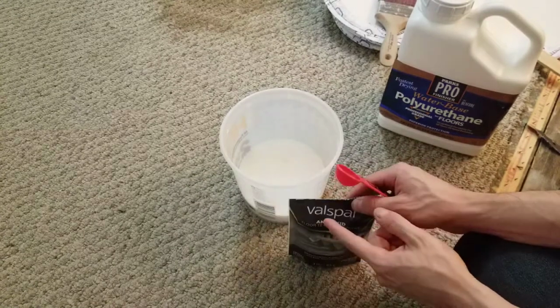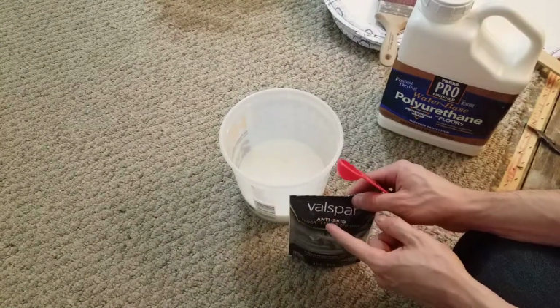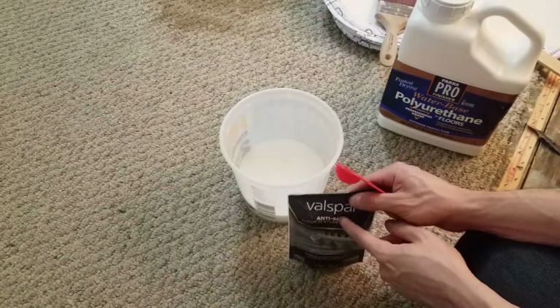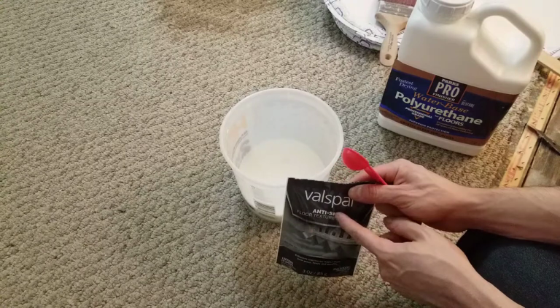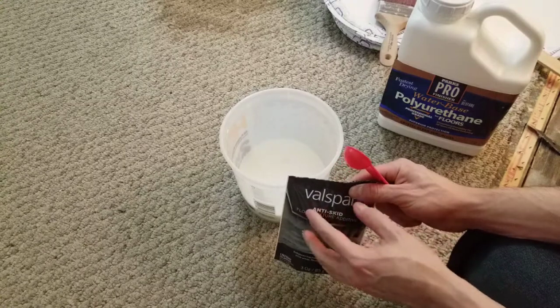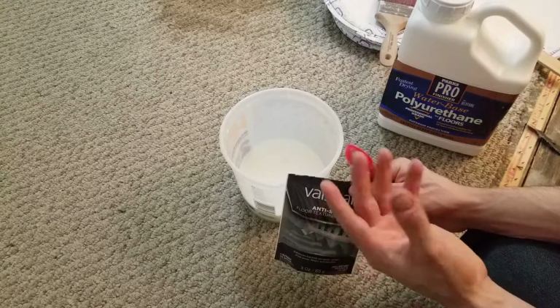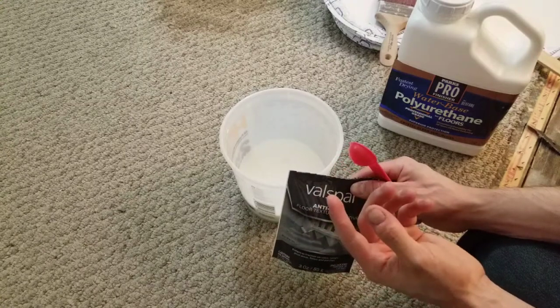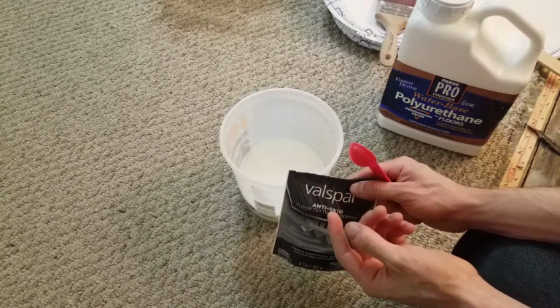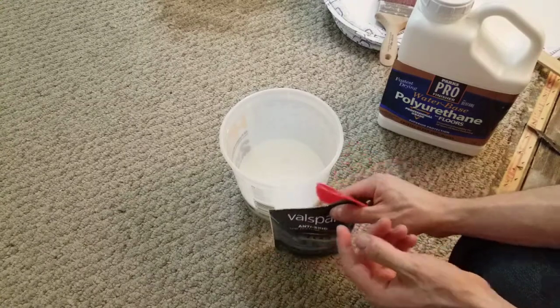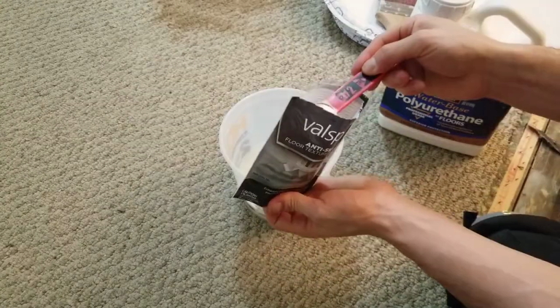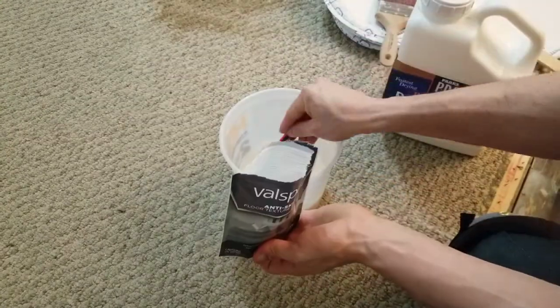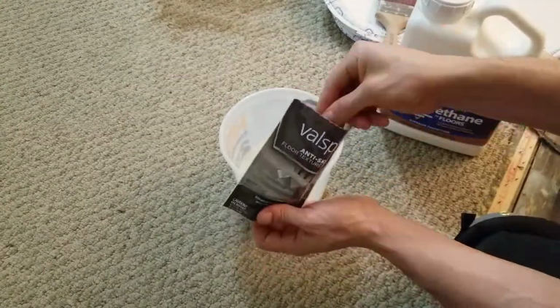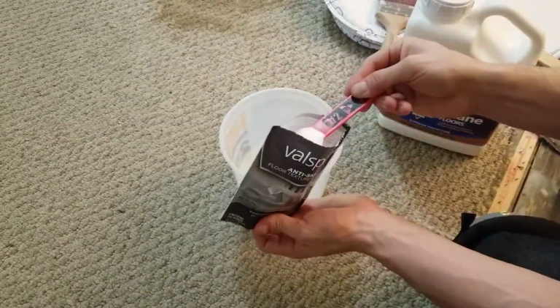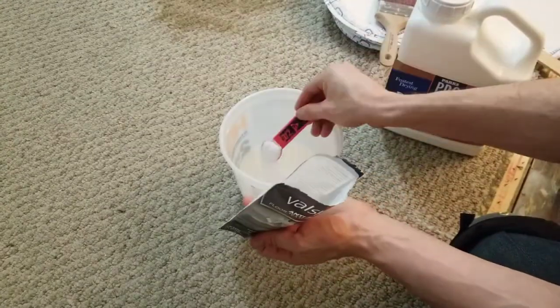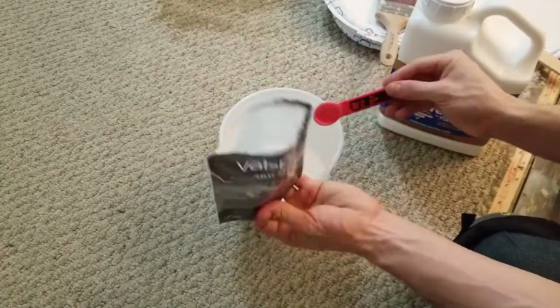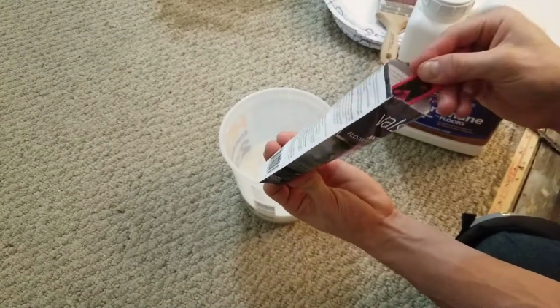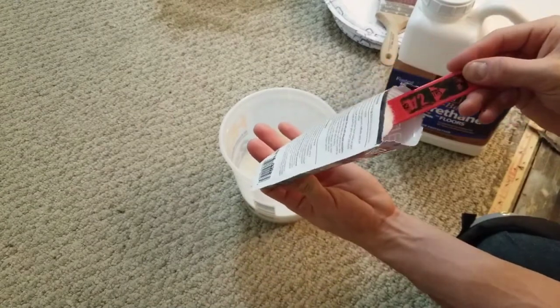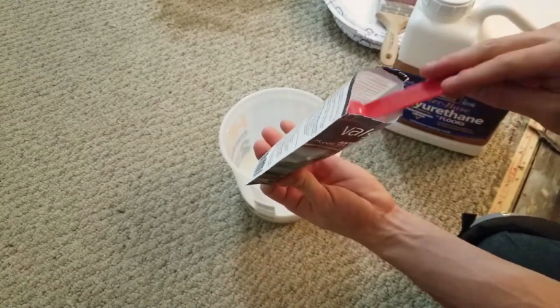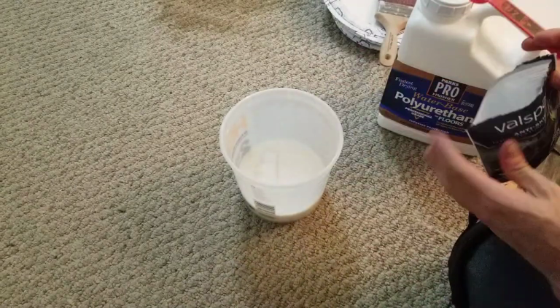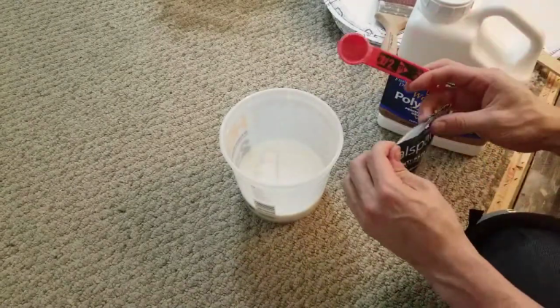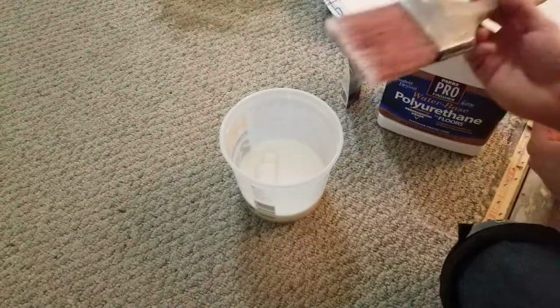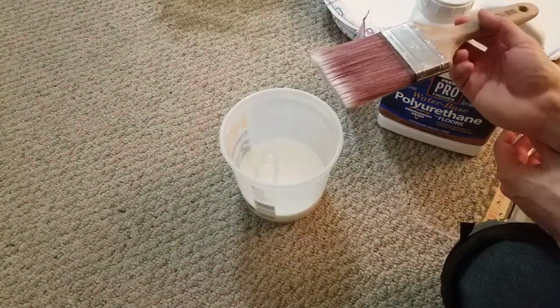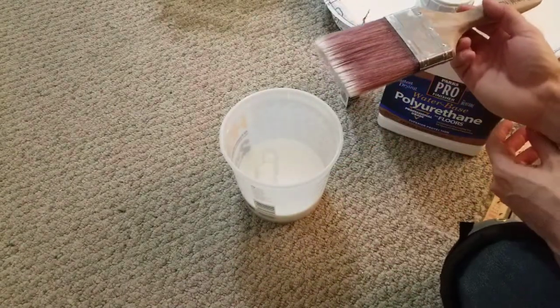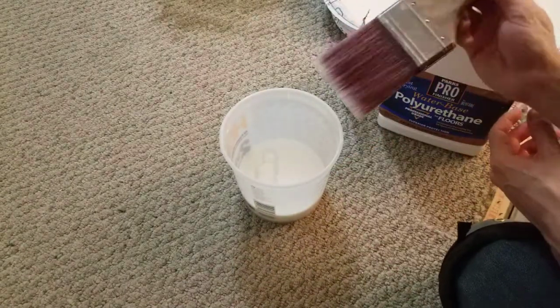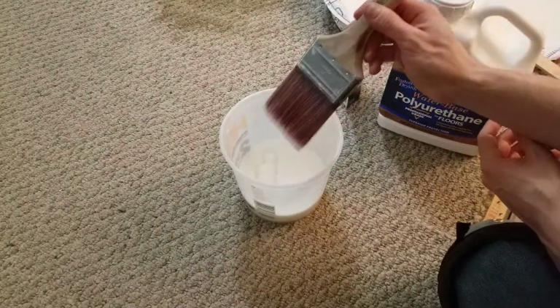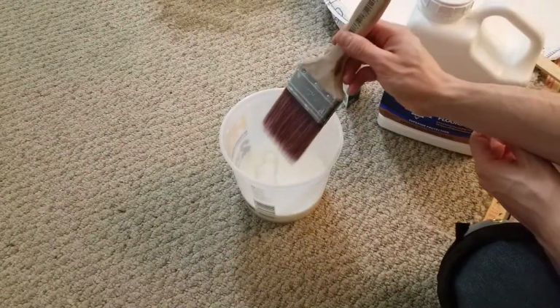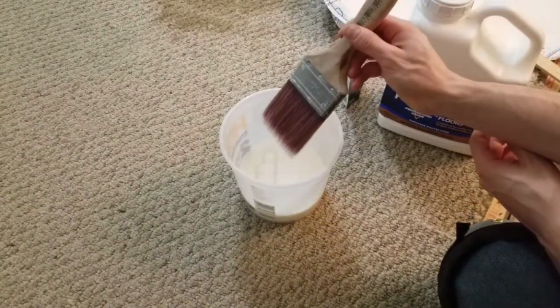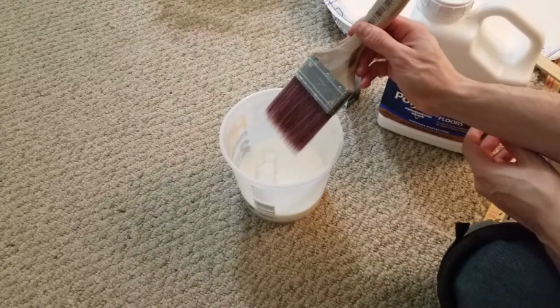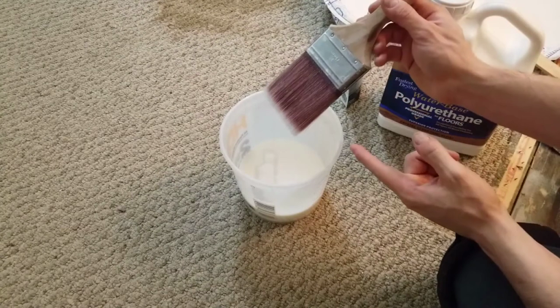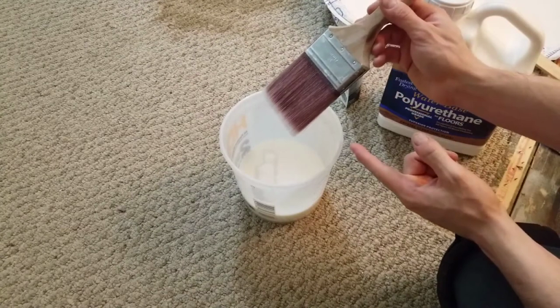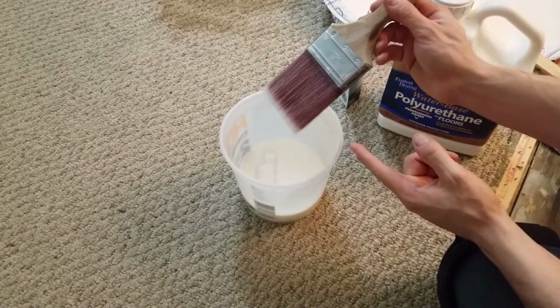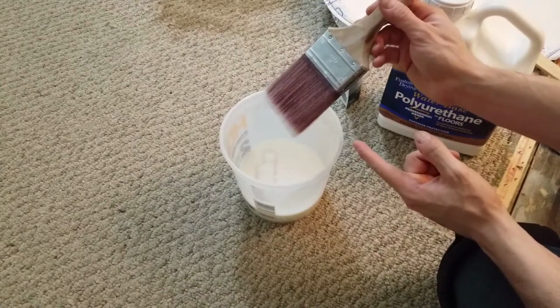If you have a respirator, put it on at this point. You don't want this getting airborne and inhaling it. With your brush or applicator, slowly mix in the powder. You don't want to disturb it and make it airborne.